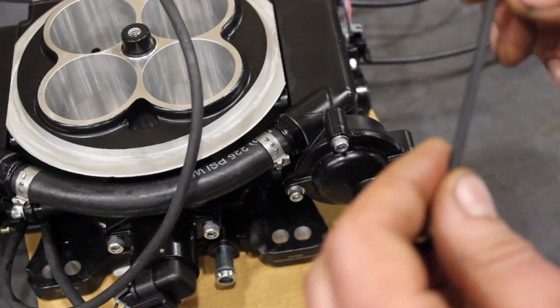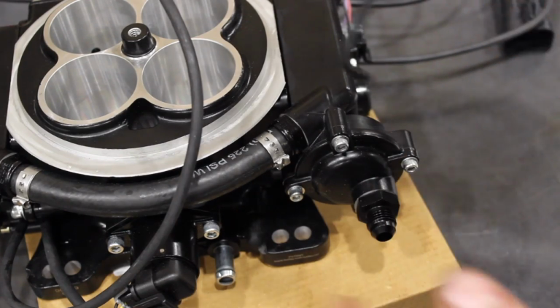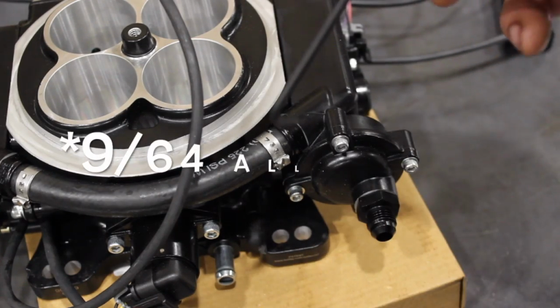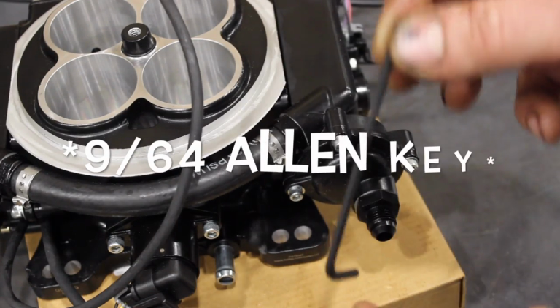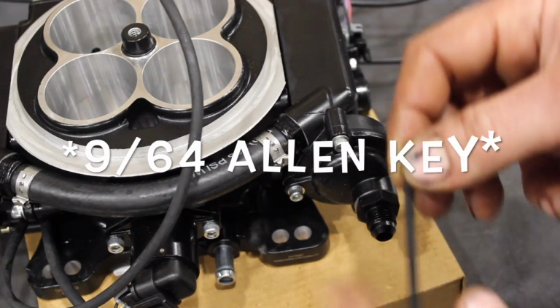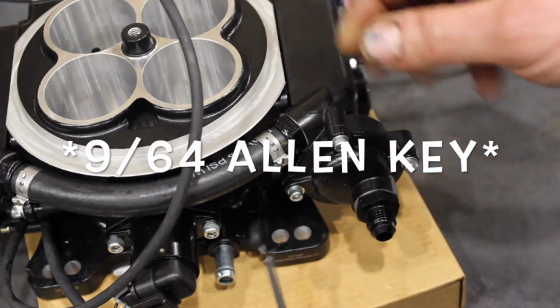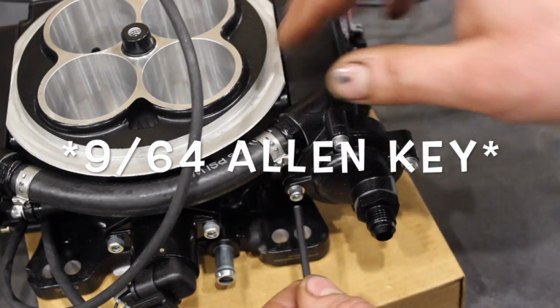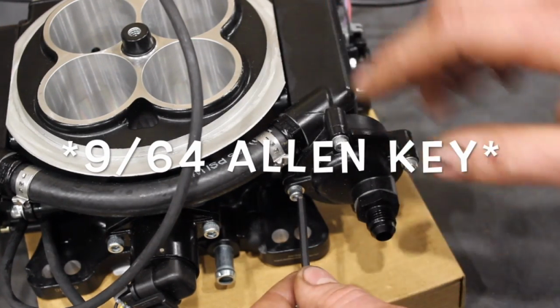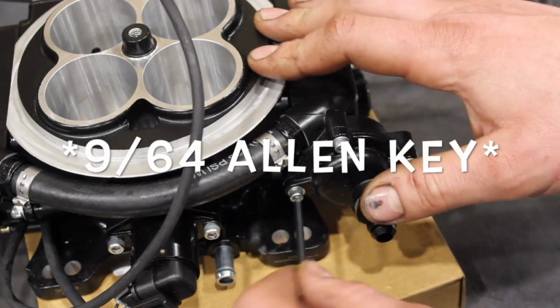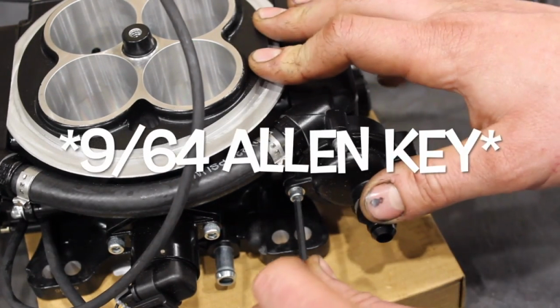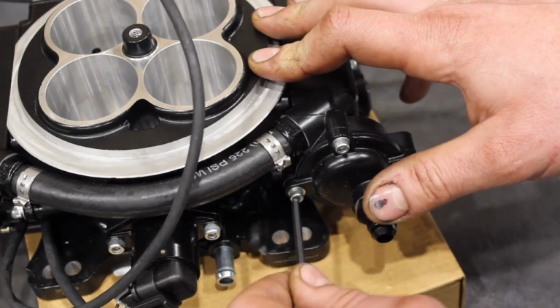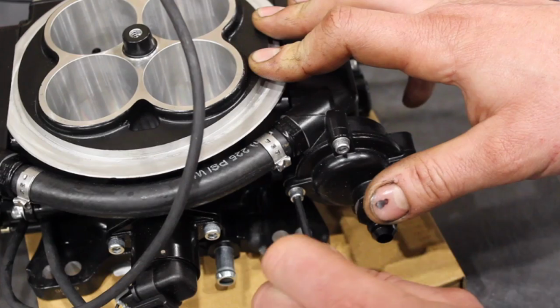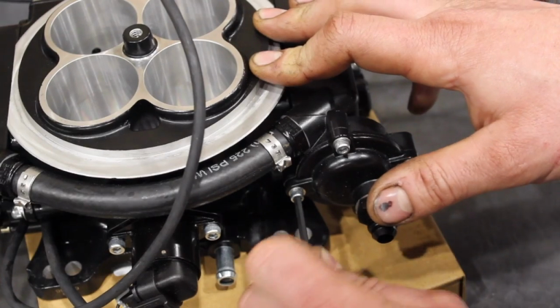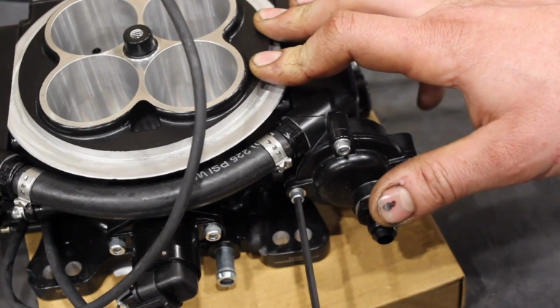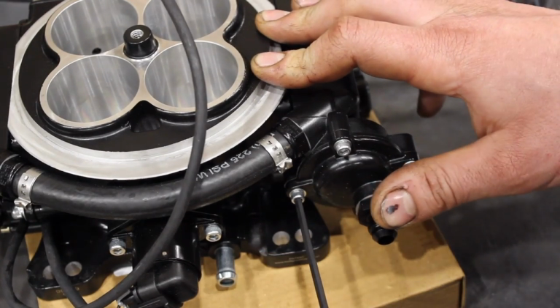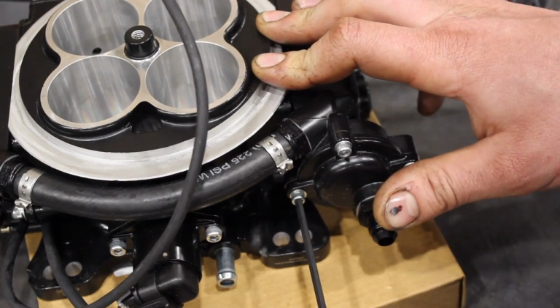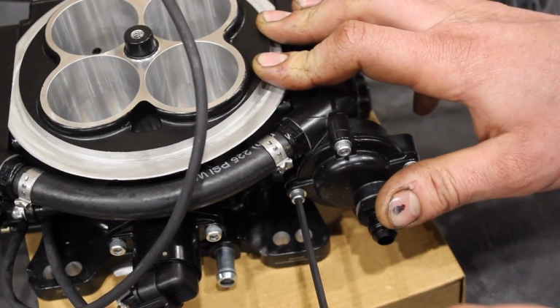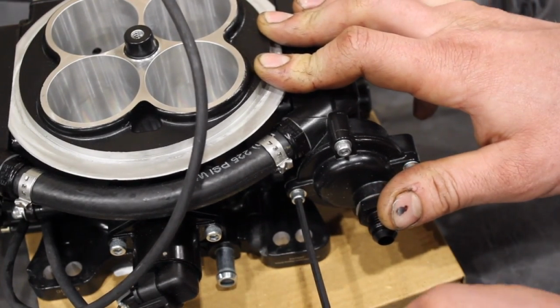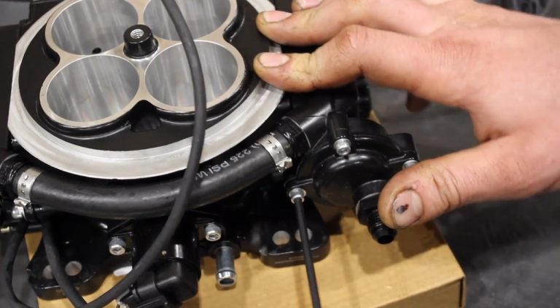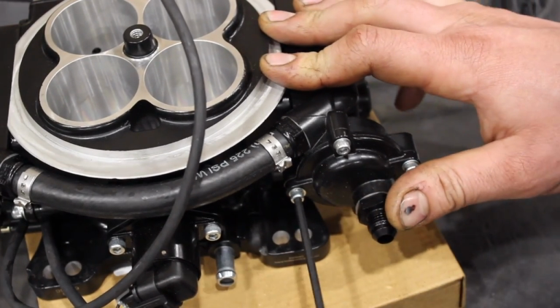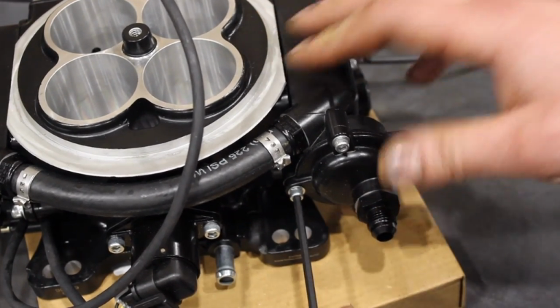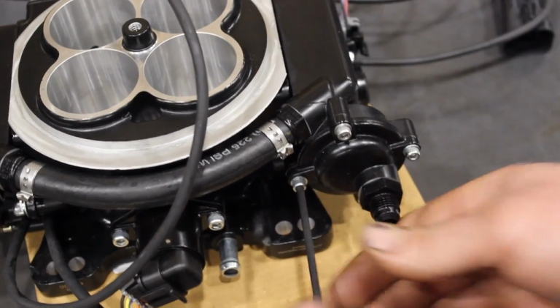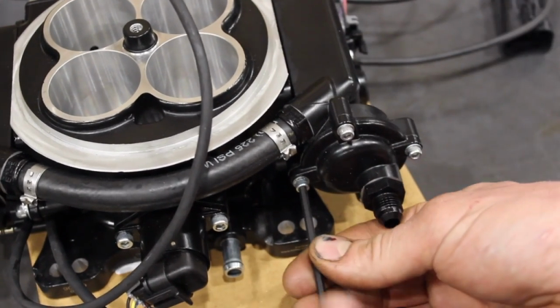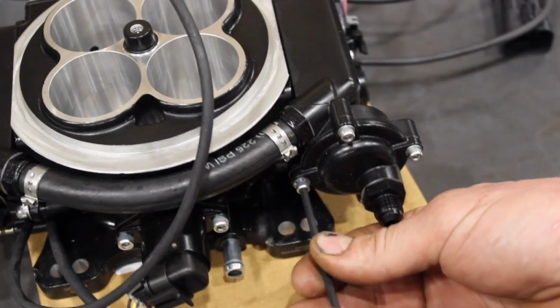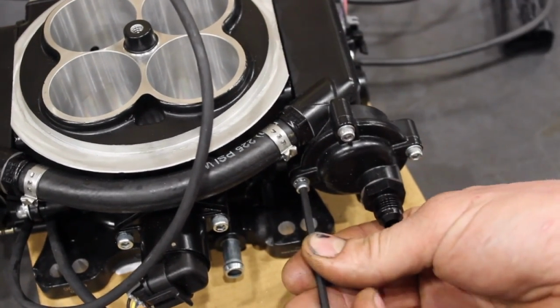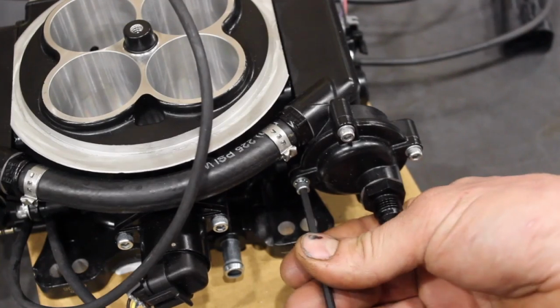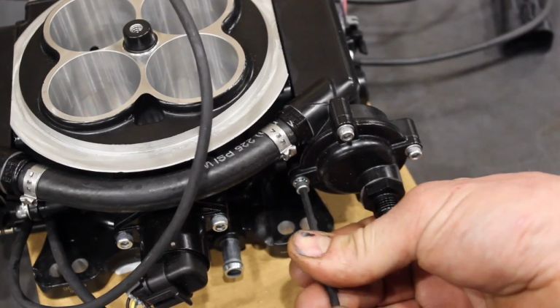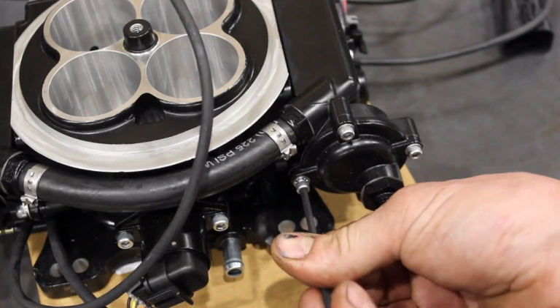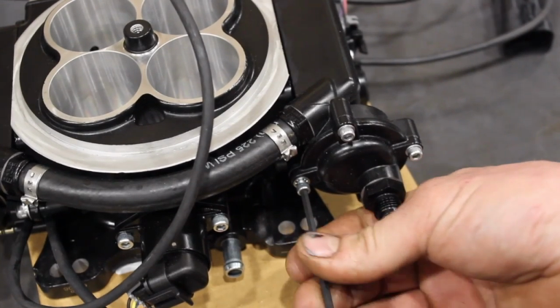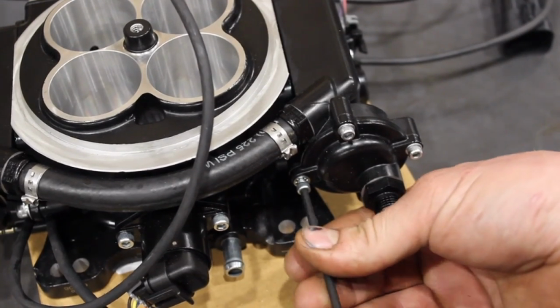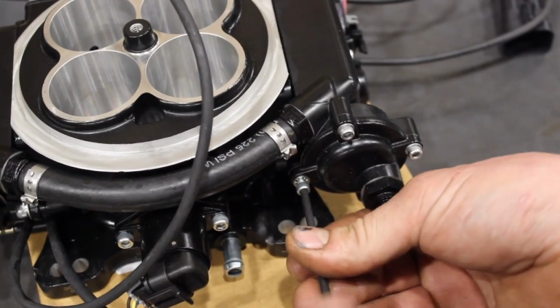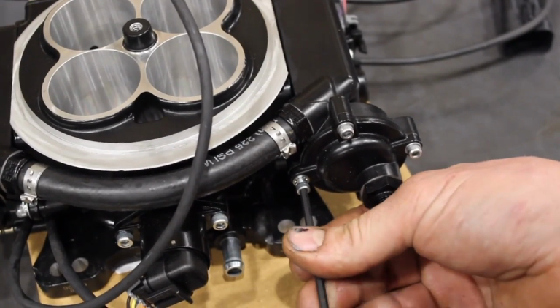What you'll need is just an eighth-inch allen key. Right here is your built-in fuel pressure regulator. We're going to go ahead and remove these screws — they do have Loctite on them, so they might be a little tough to remove at first.